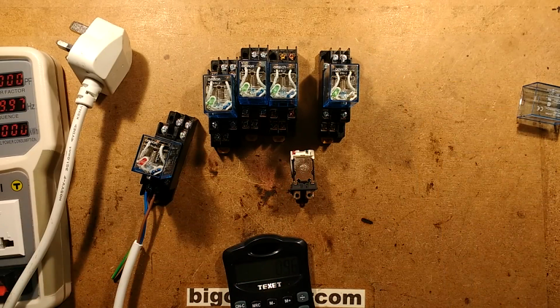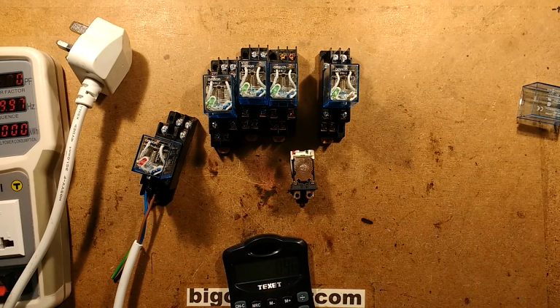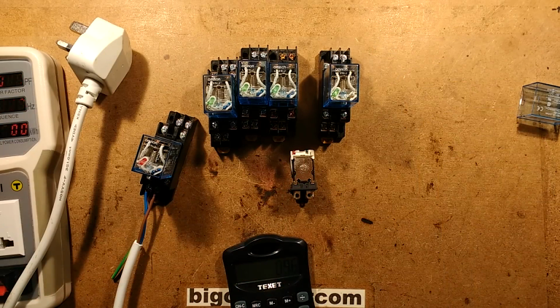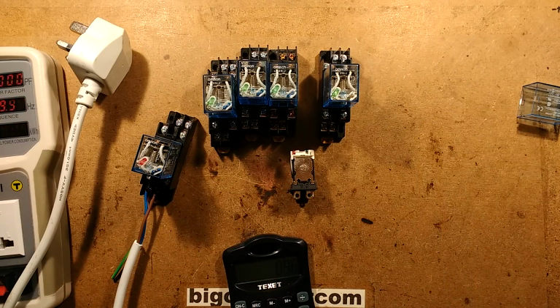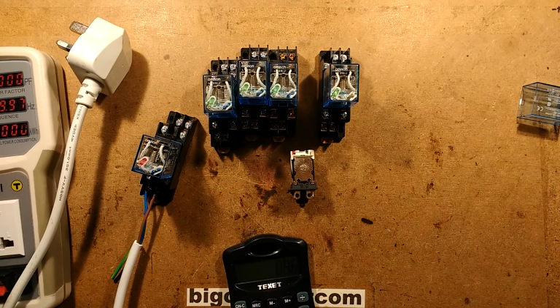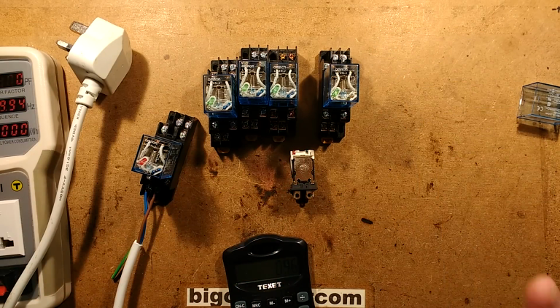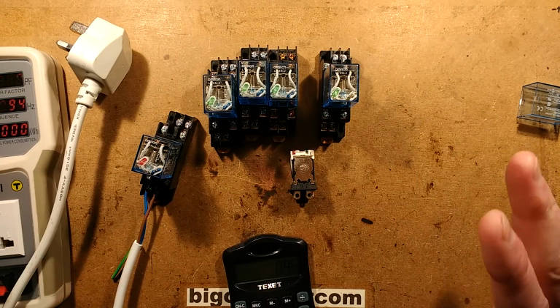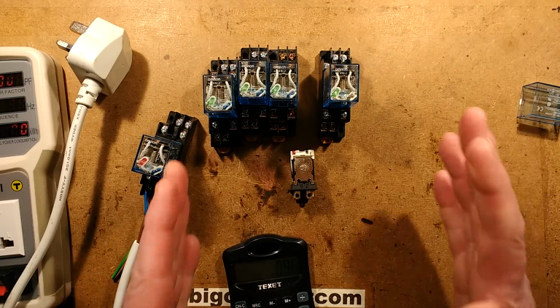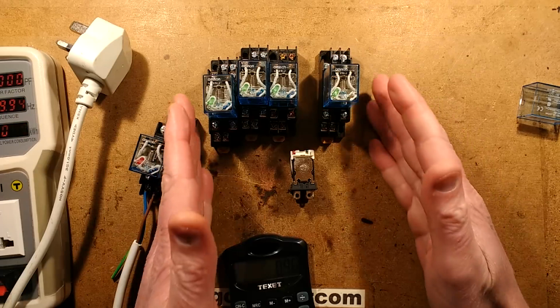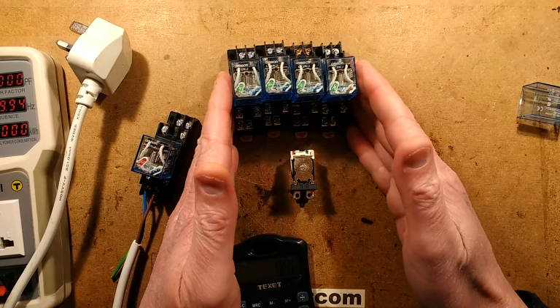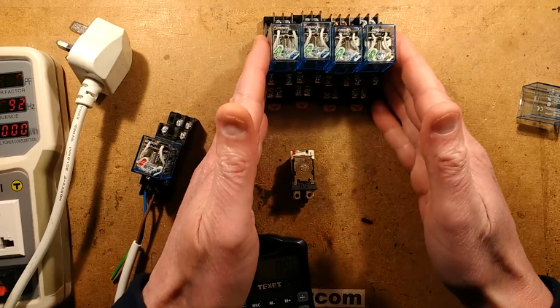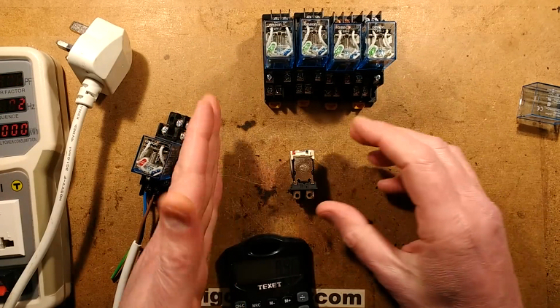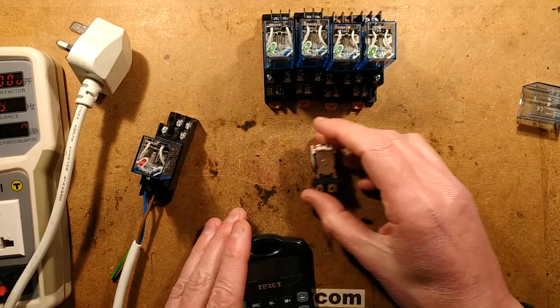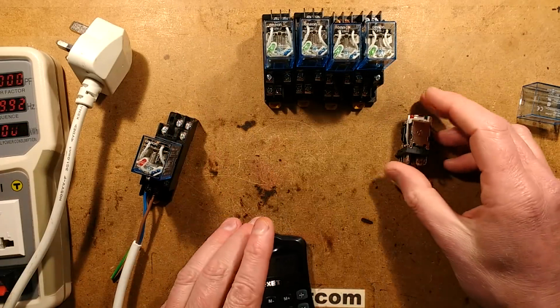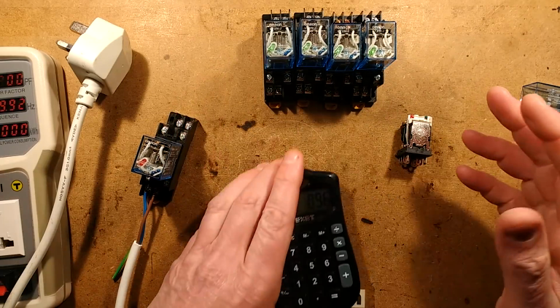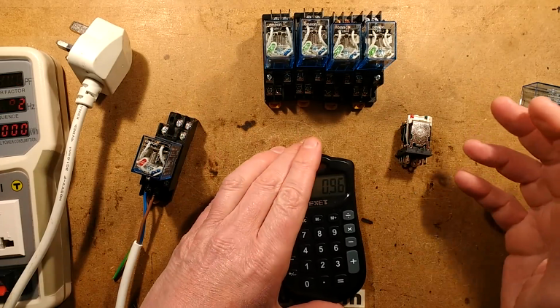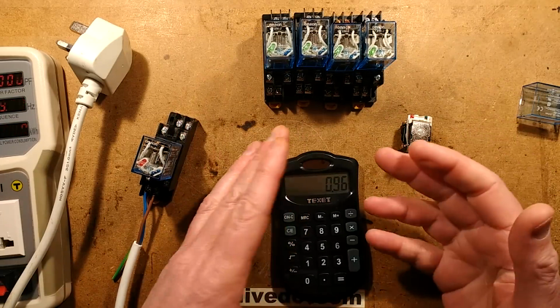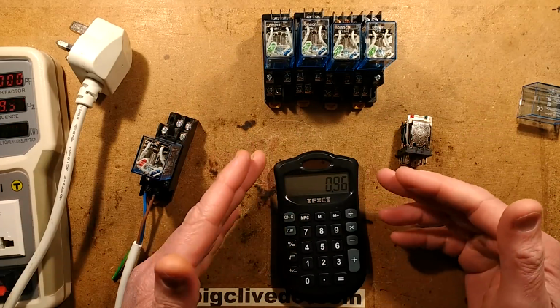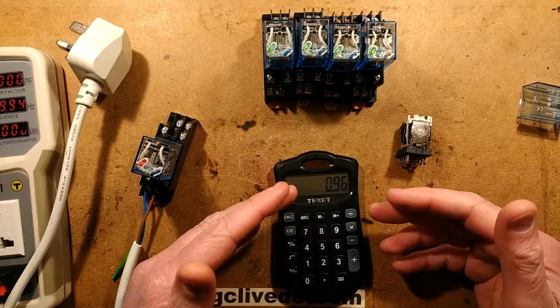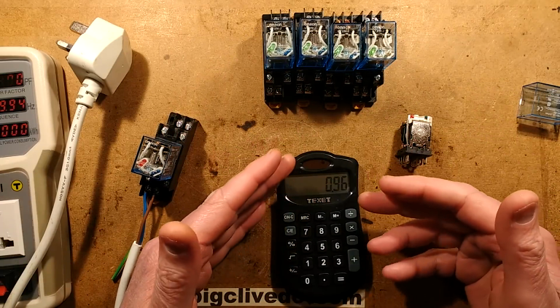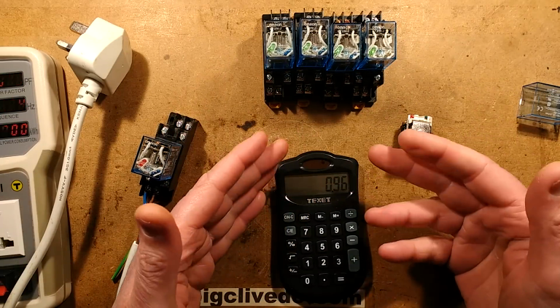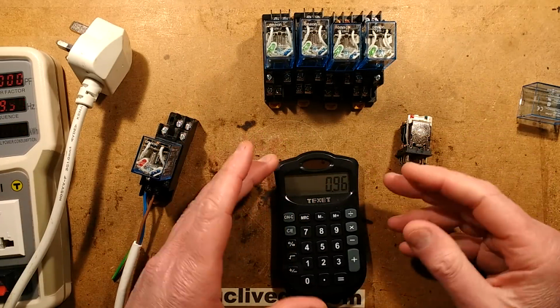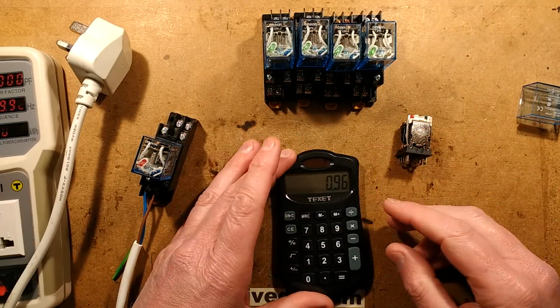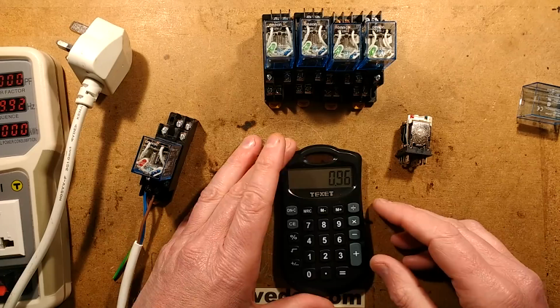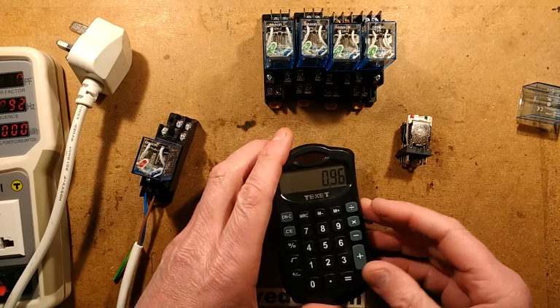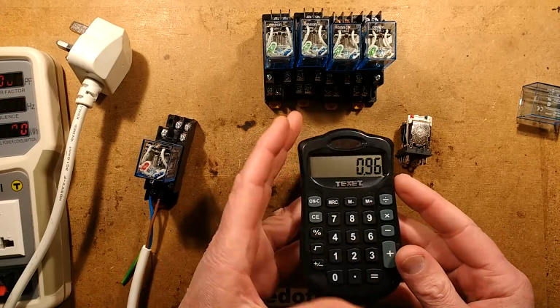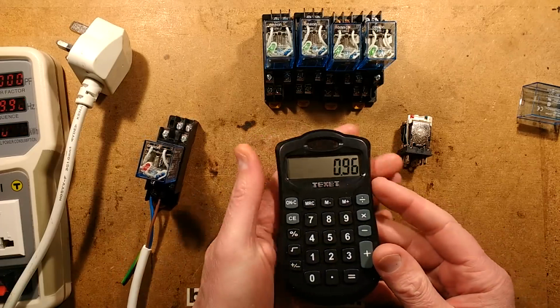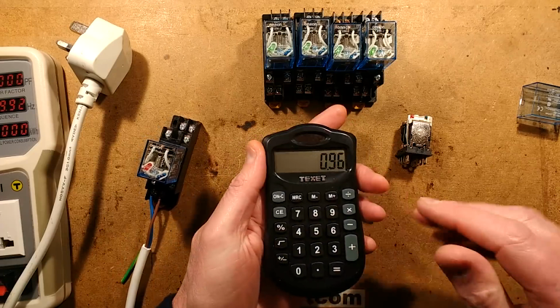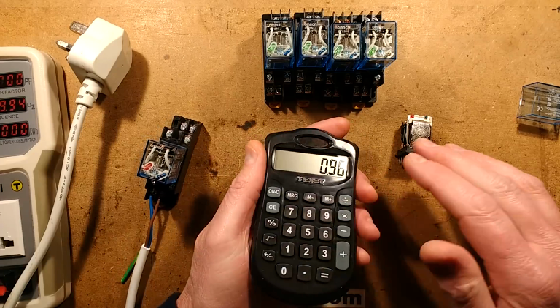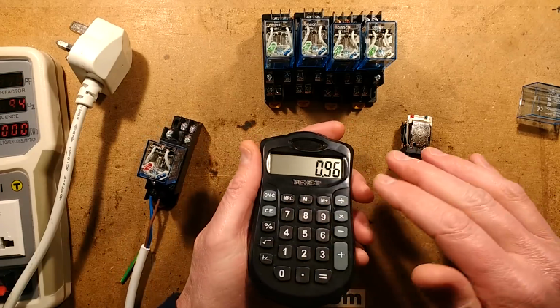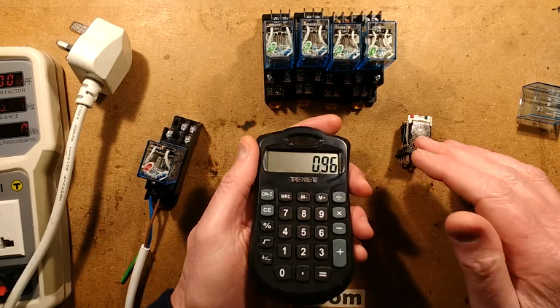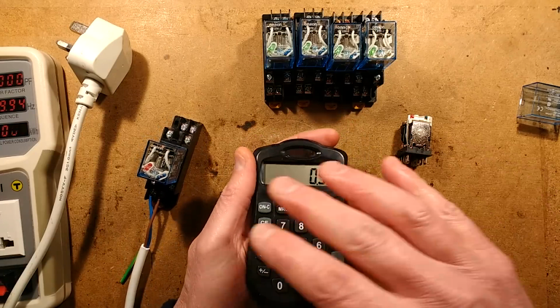This isn't an accurate way to do it because you're dealing with impedance instead of resistance - that's the difference between AC and DC when it's going through a coil.